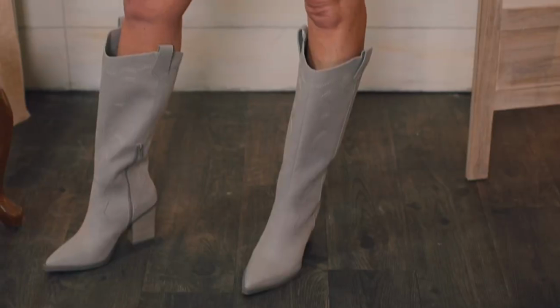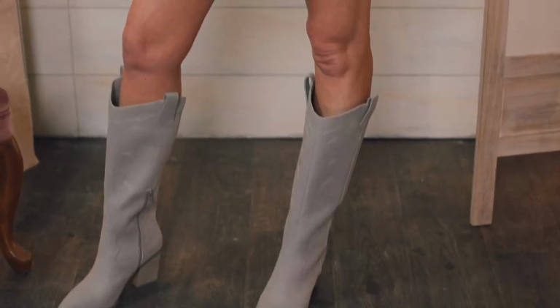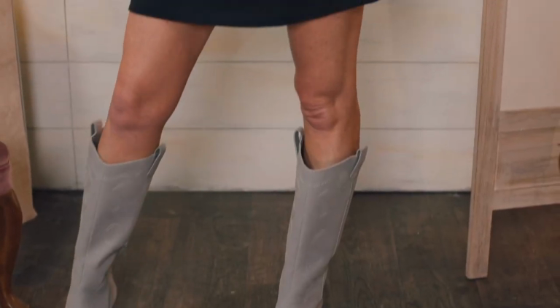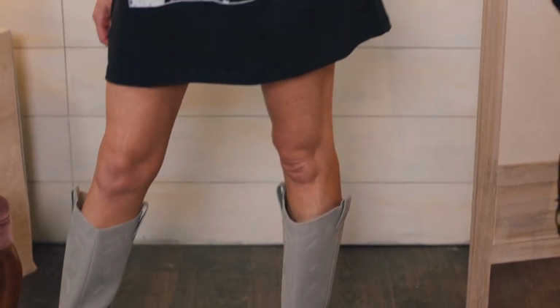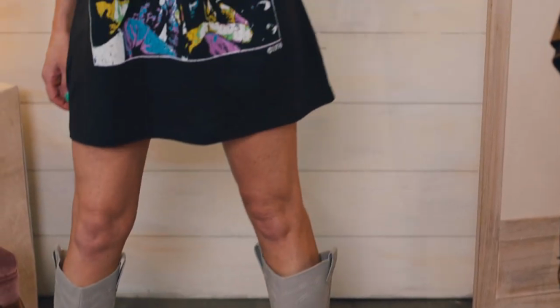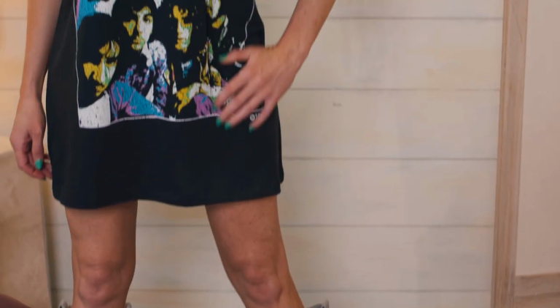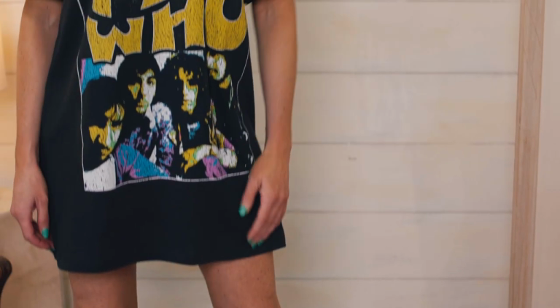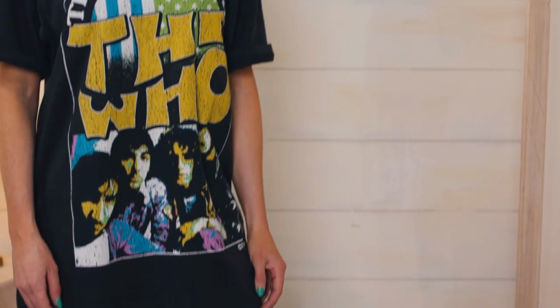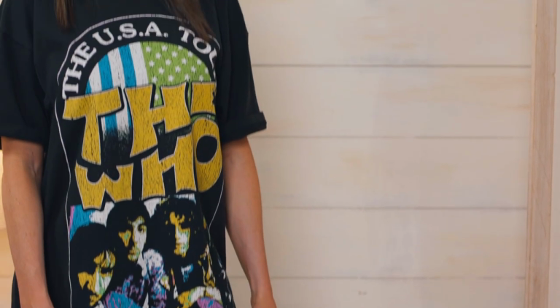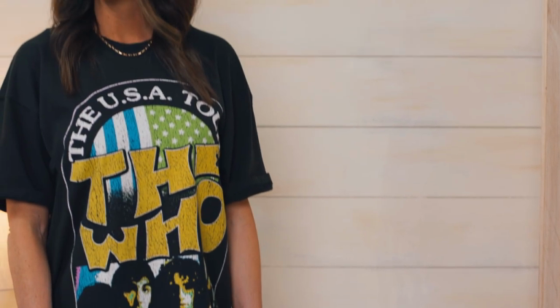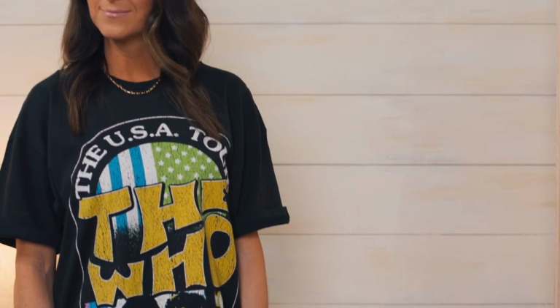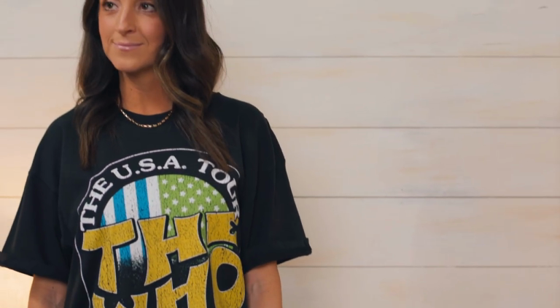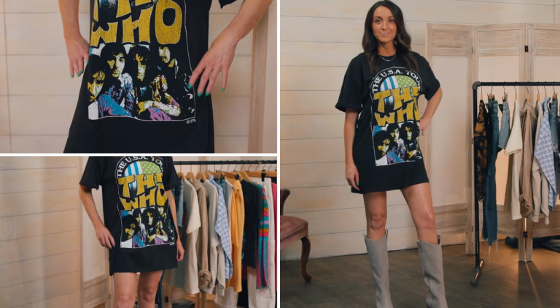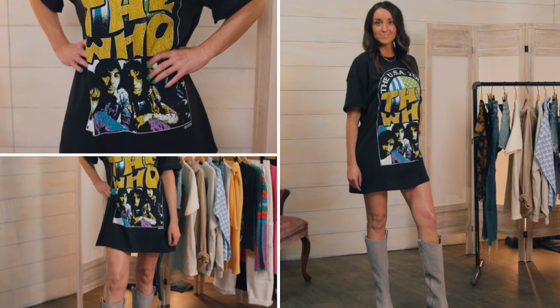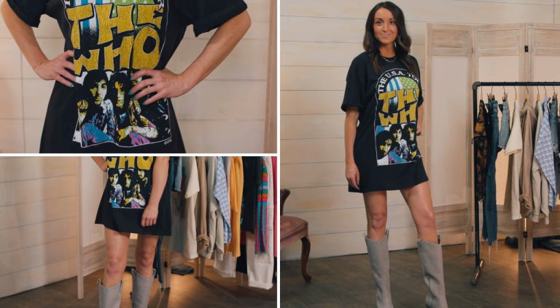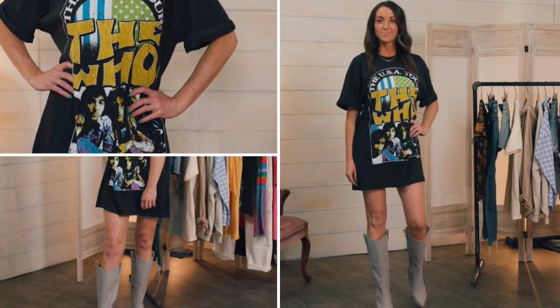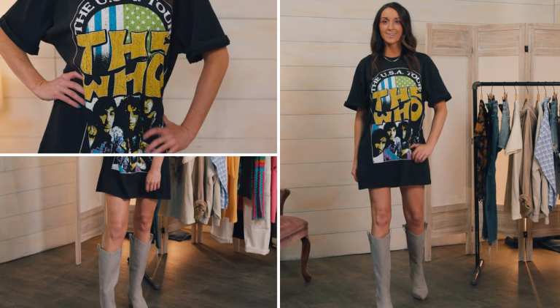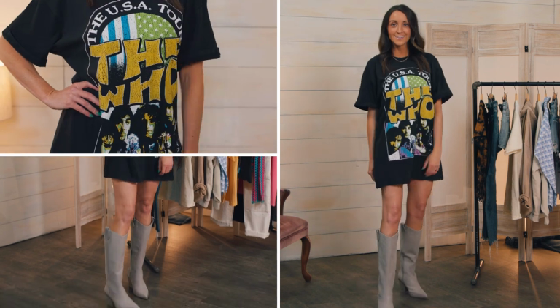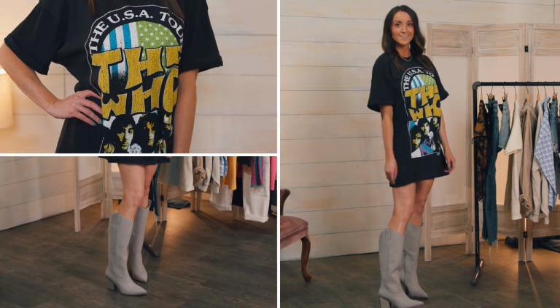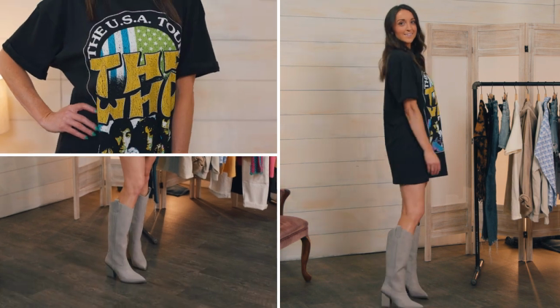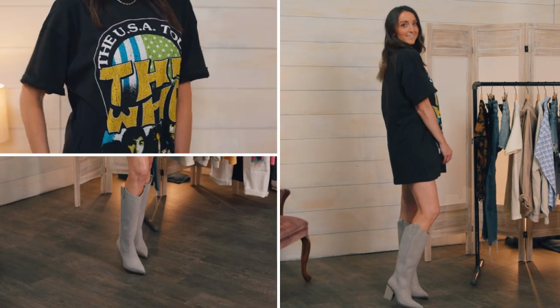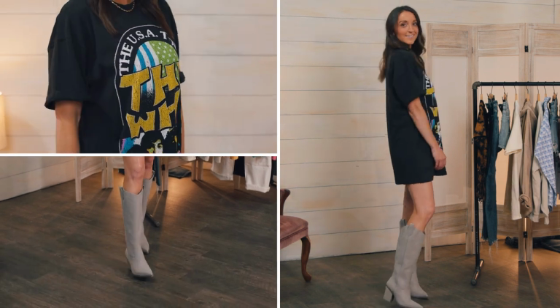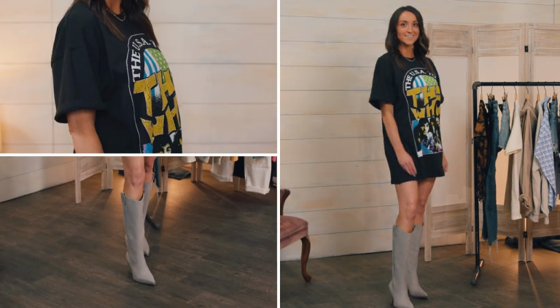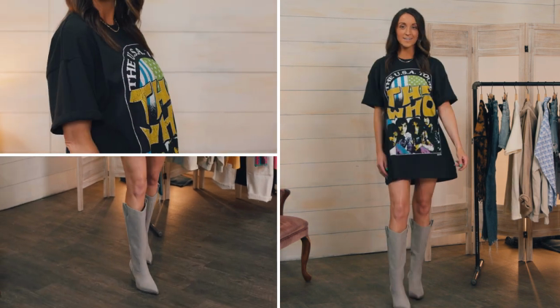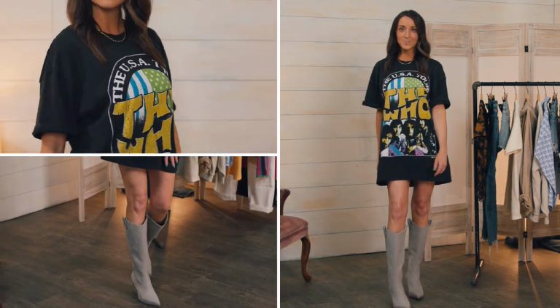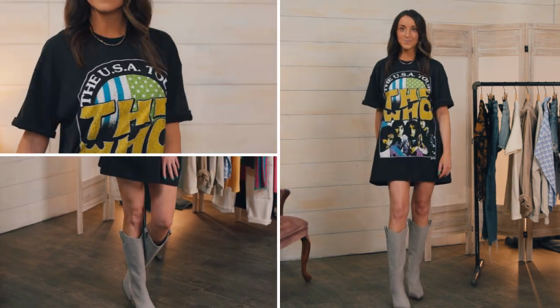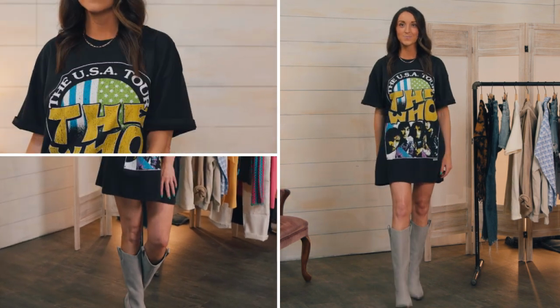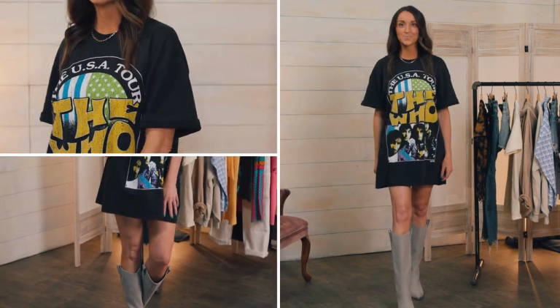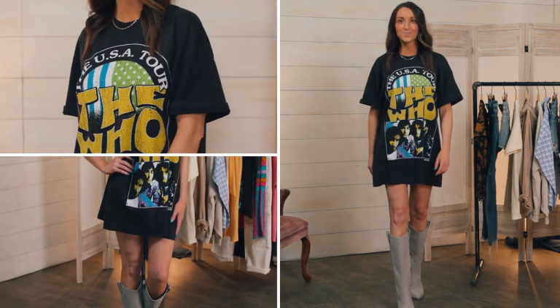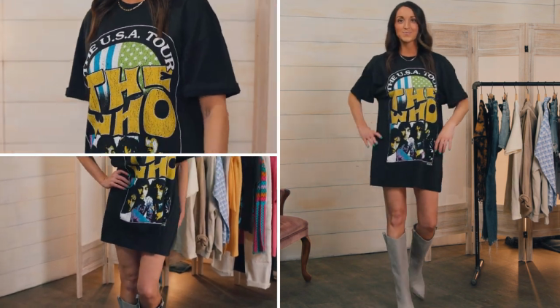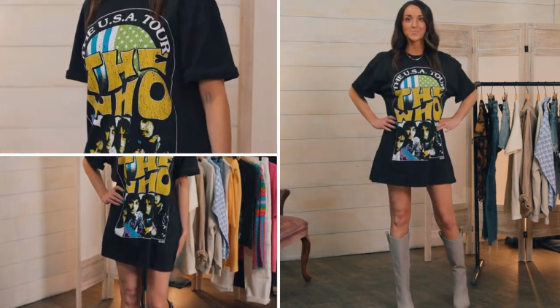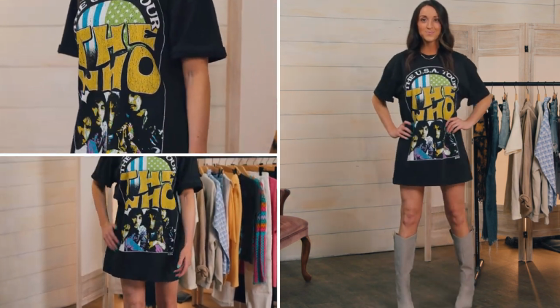Graphic tees as a dress? That's right — pair a long t-shirt dress with some tall boots, and you have a new trendy look that's ready for any festival or adventure that comes your way.